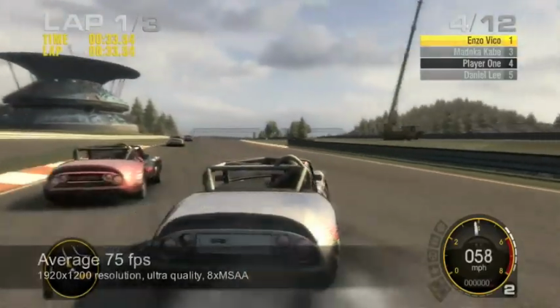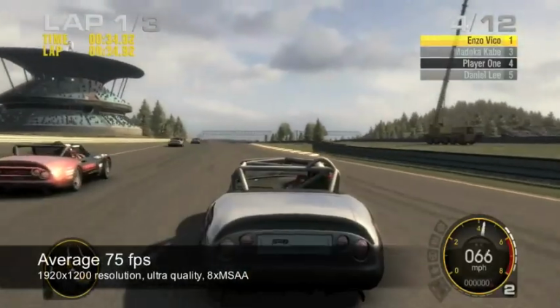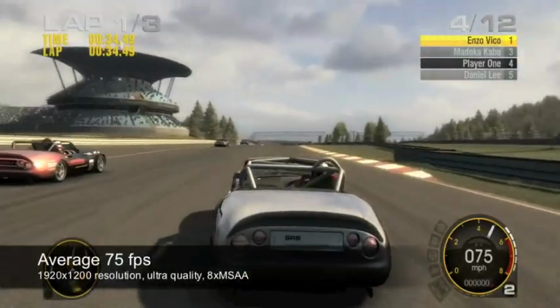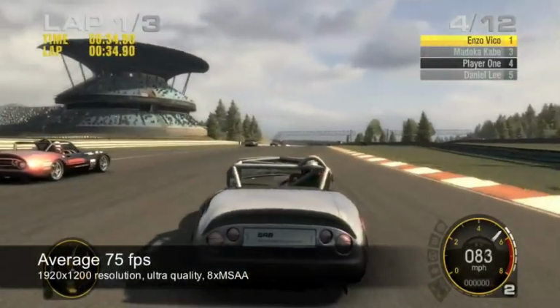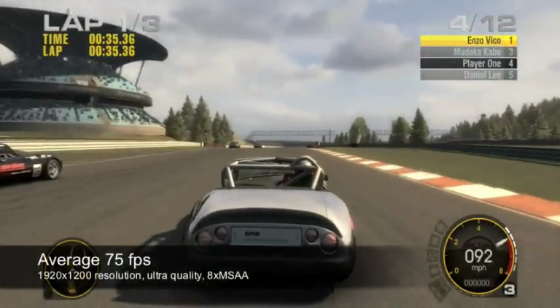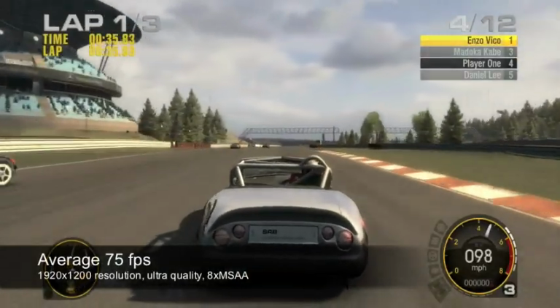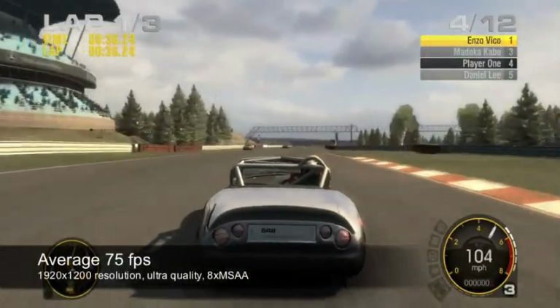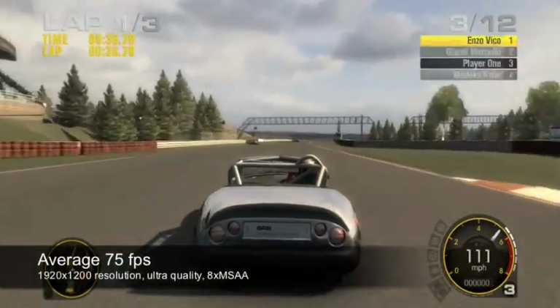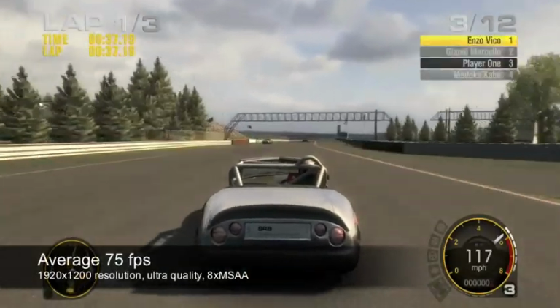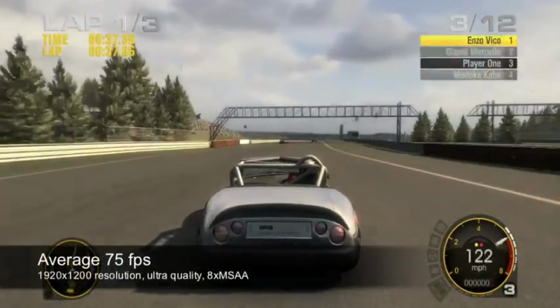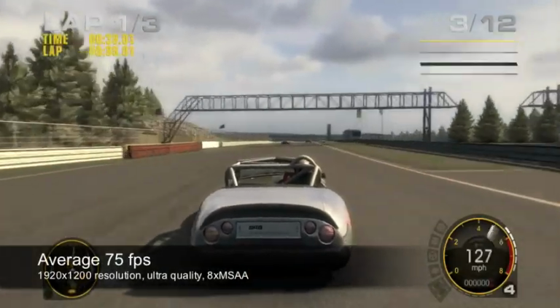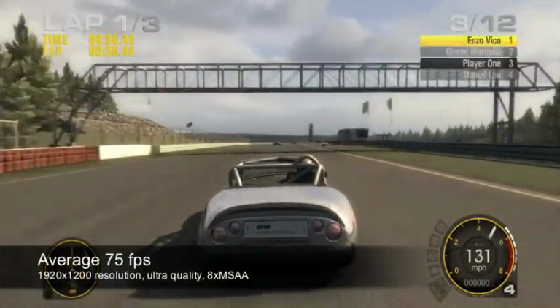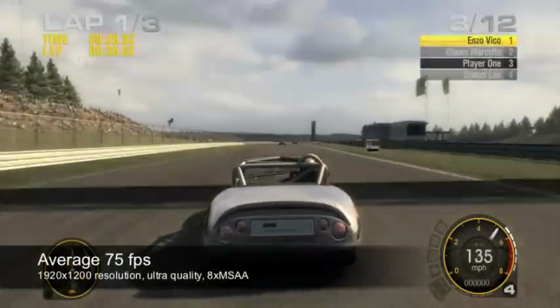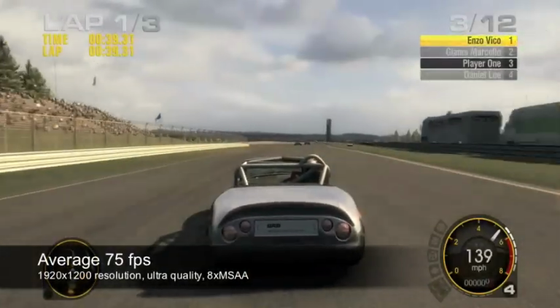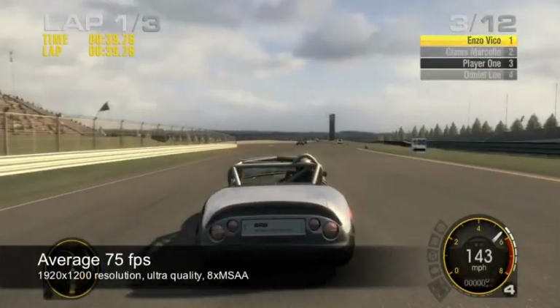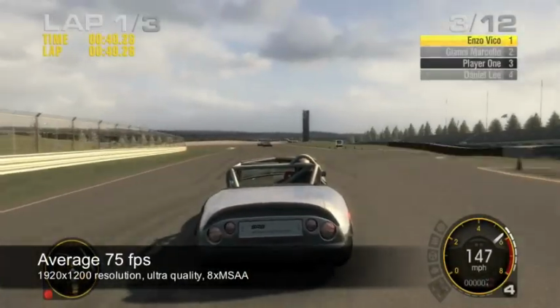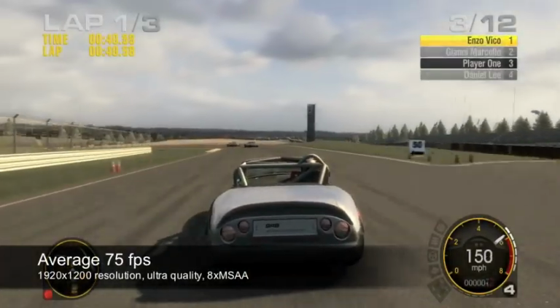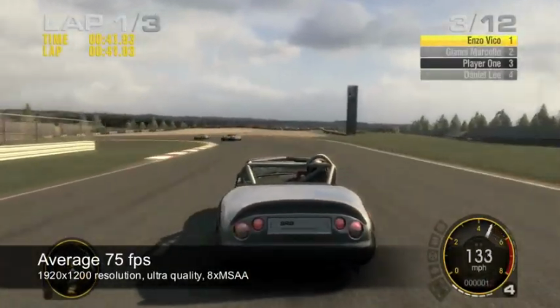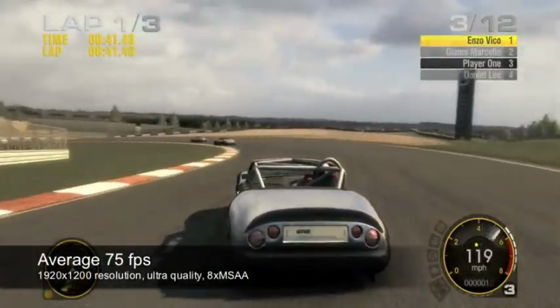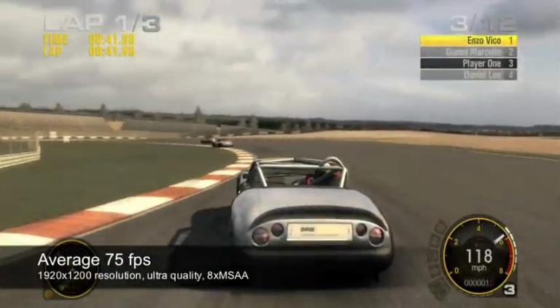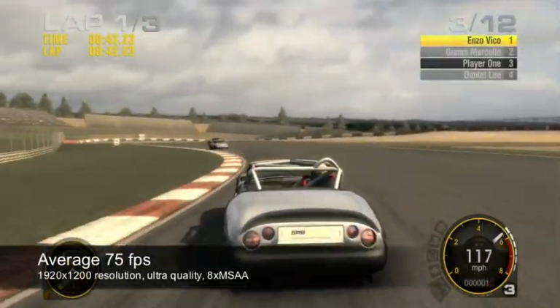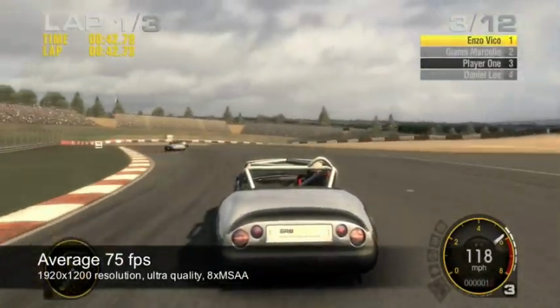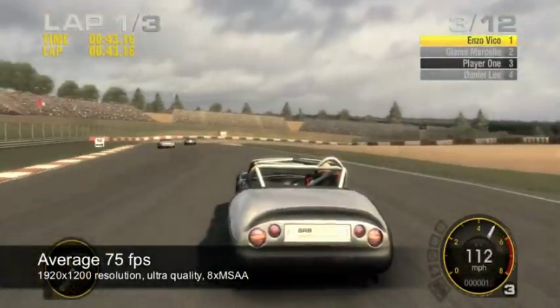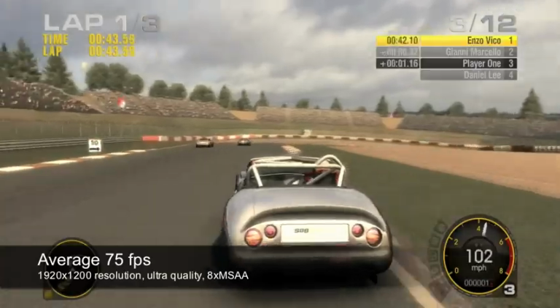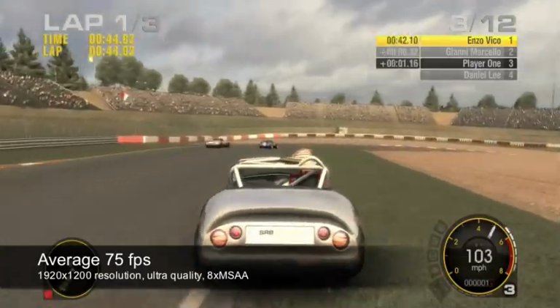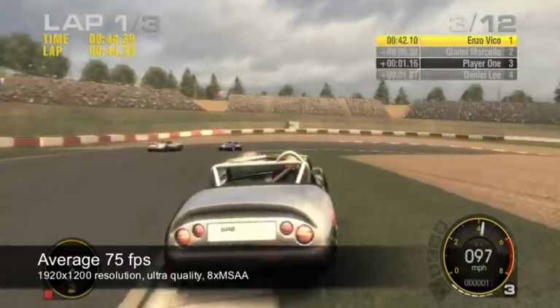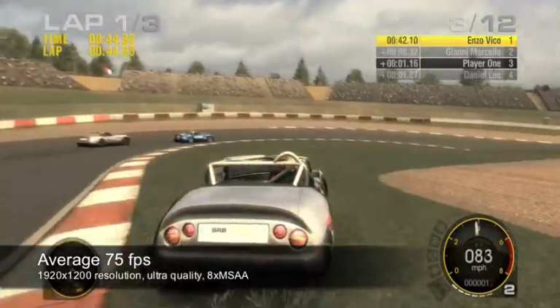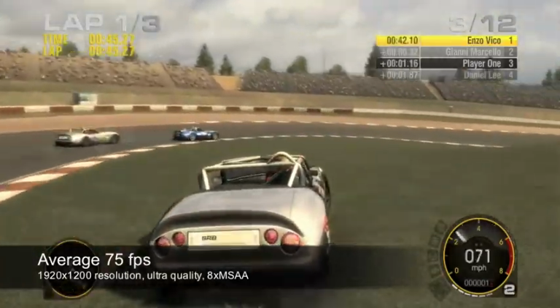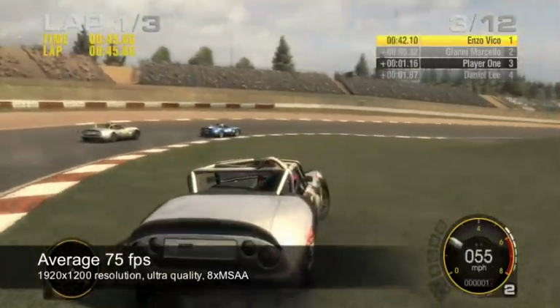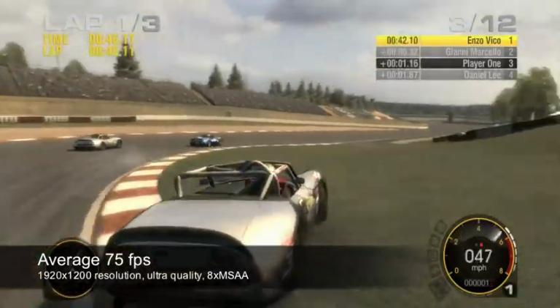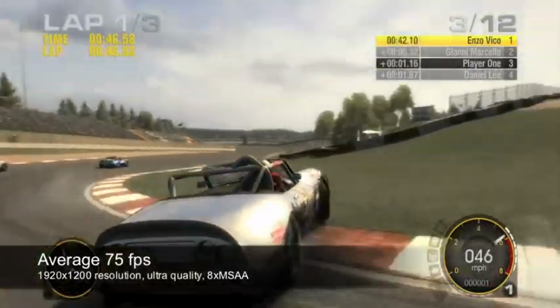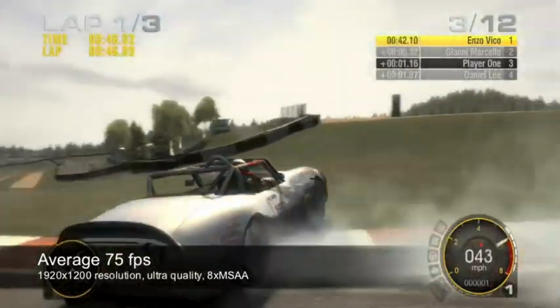In Grid, you can expect an average of 75 frames per second at full HD resolutions with max quality settings and eight times anti-aliasing.